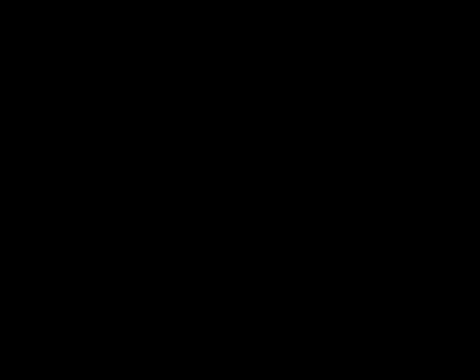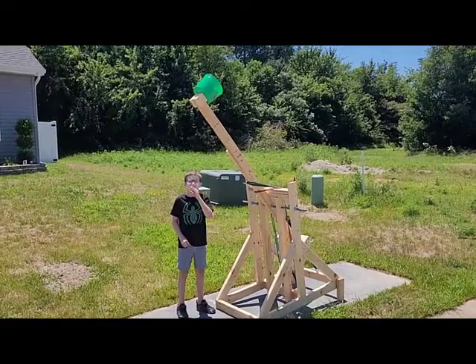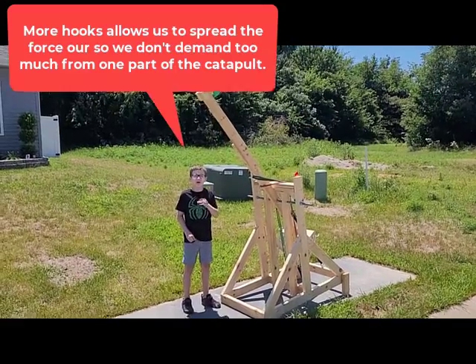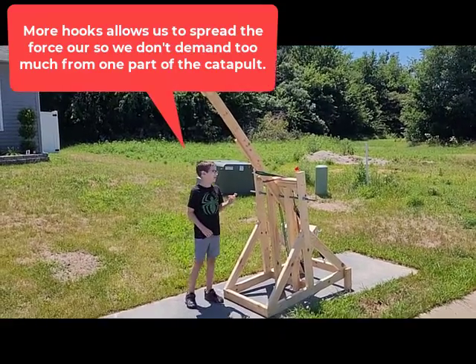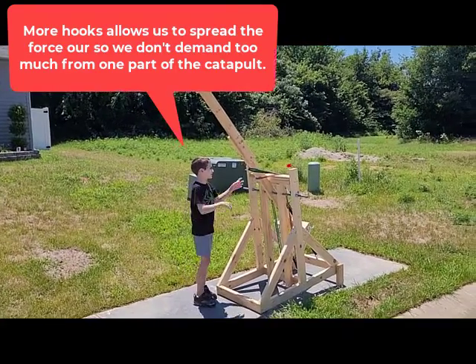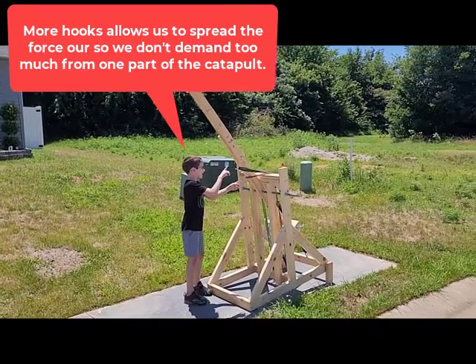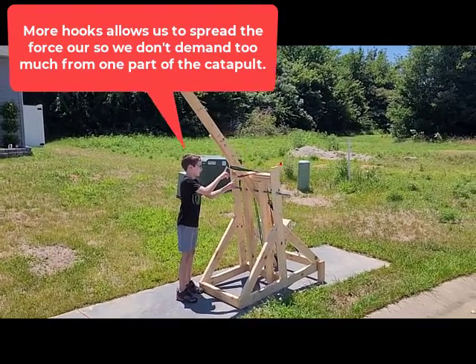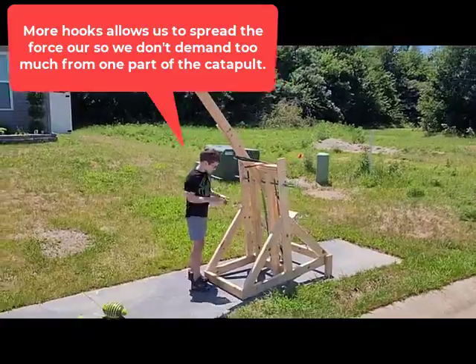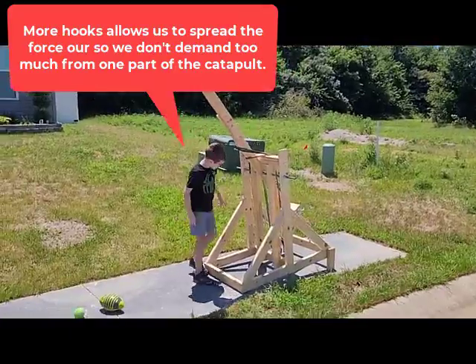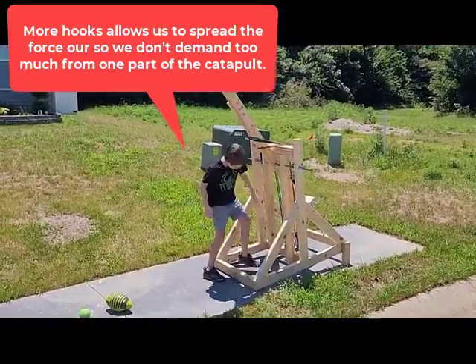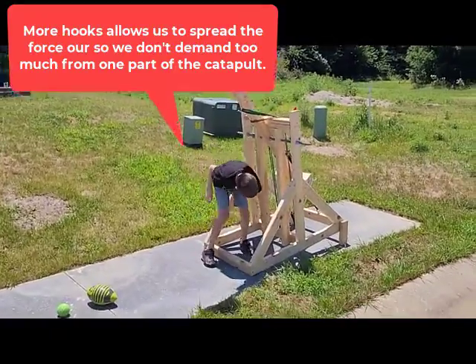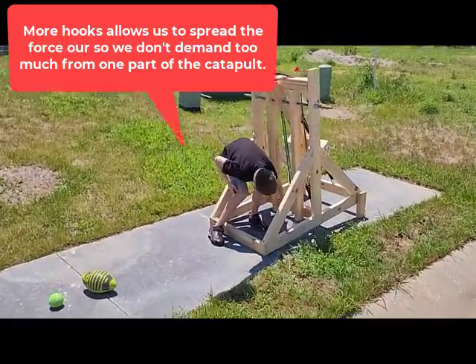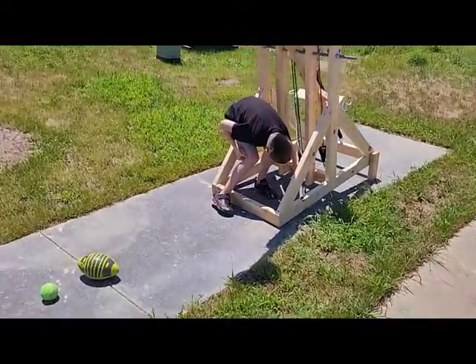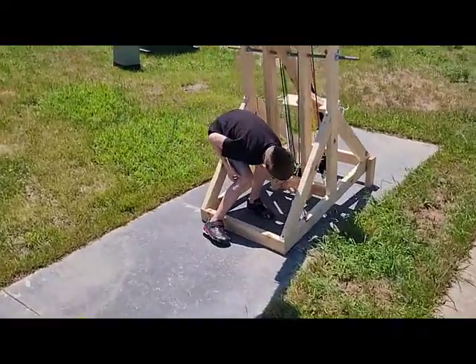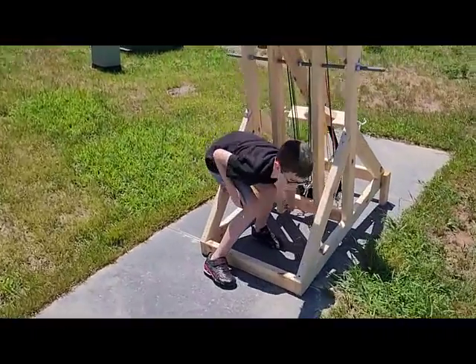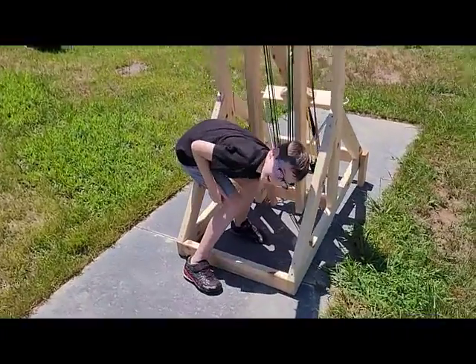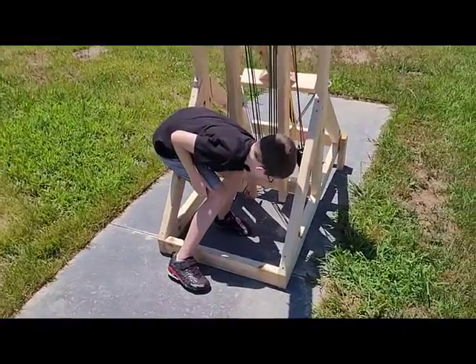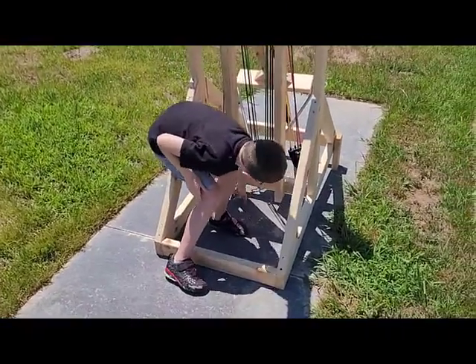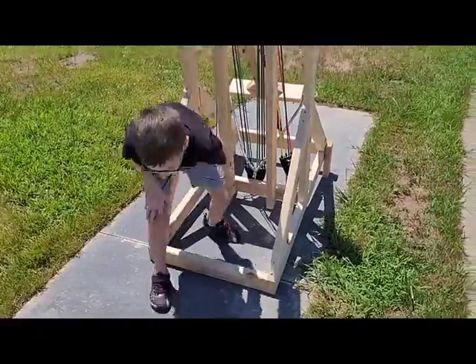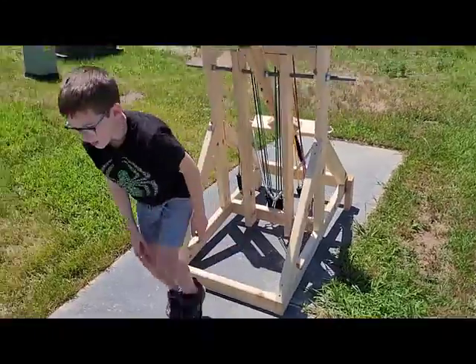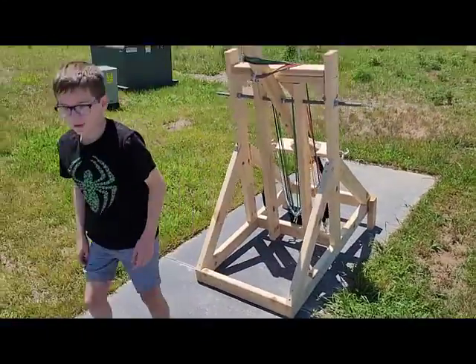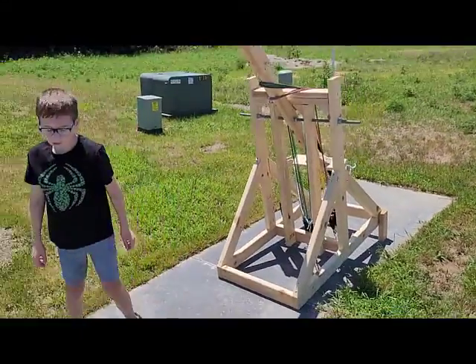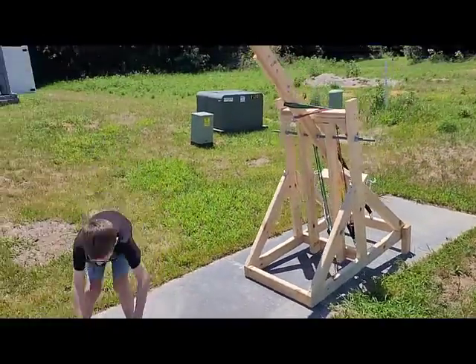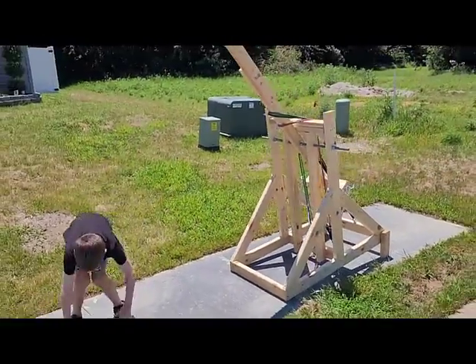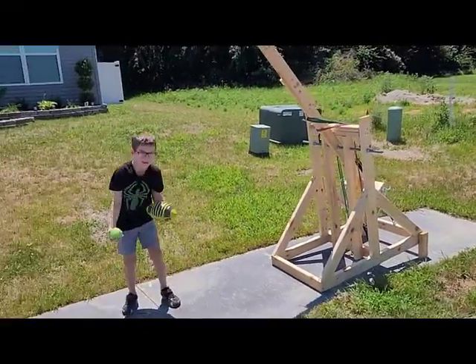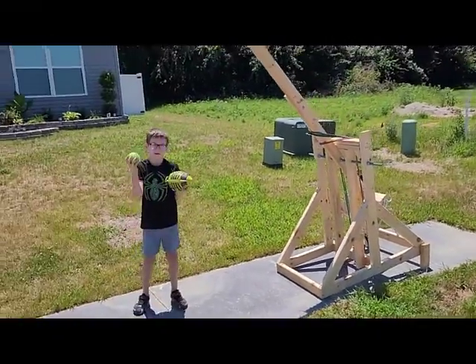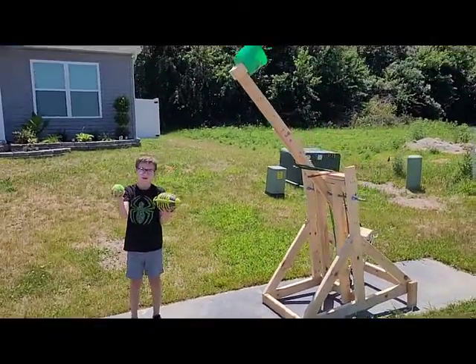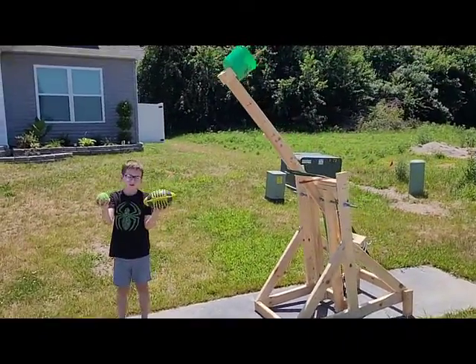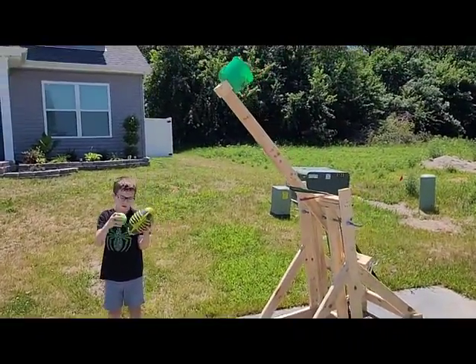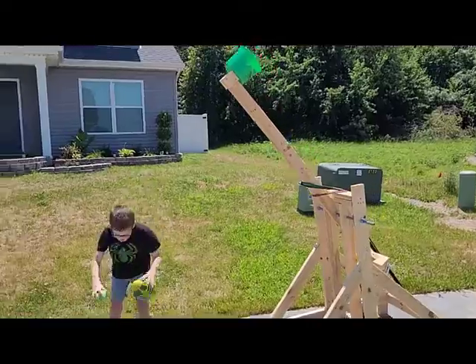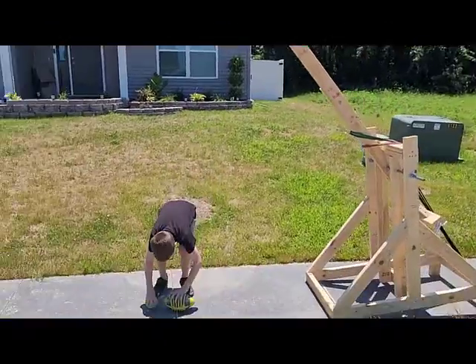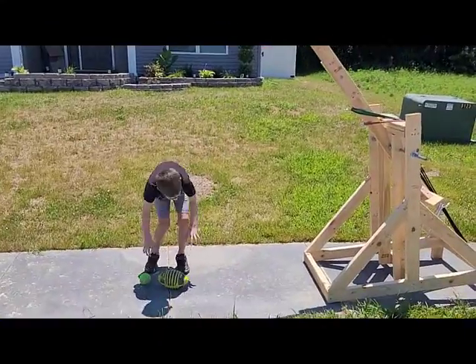We have some more hooks — these two and another one down here at the very bottom. And we have some new balls. As you can see, we have a tennis ball and a football — those are the new balls.